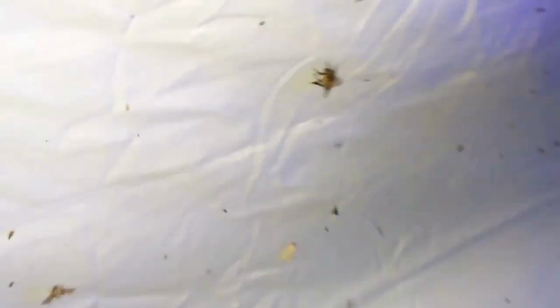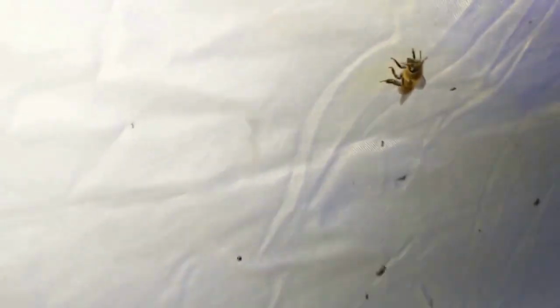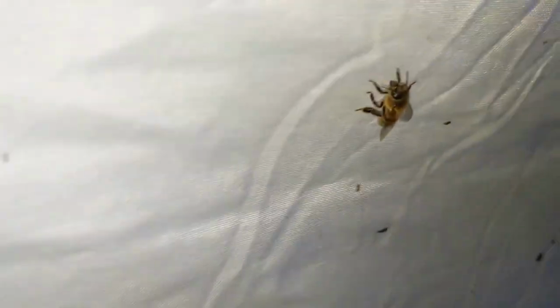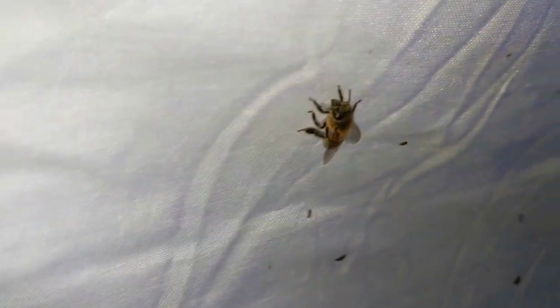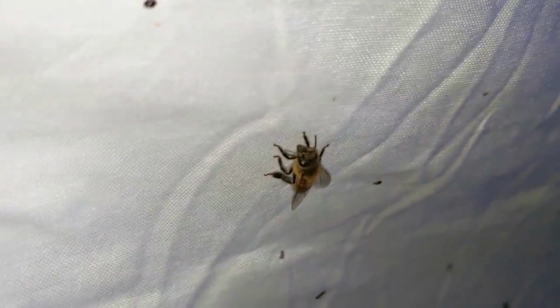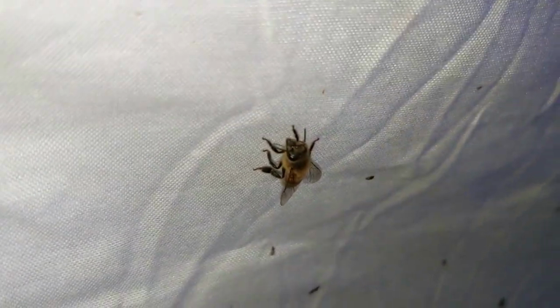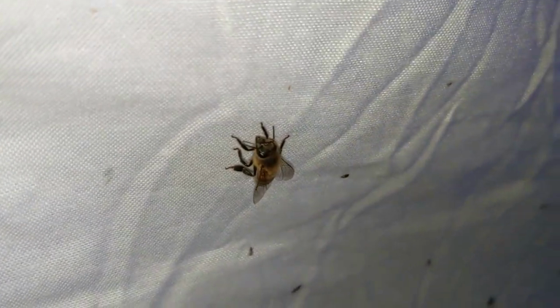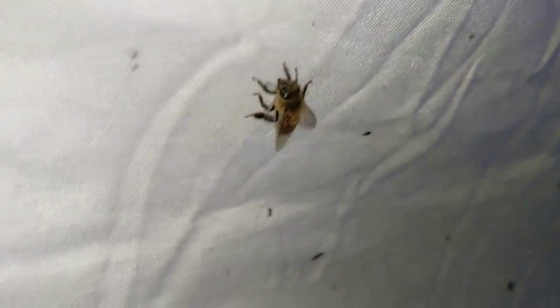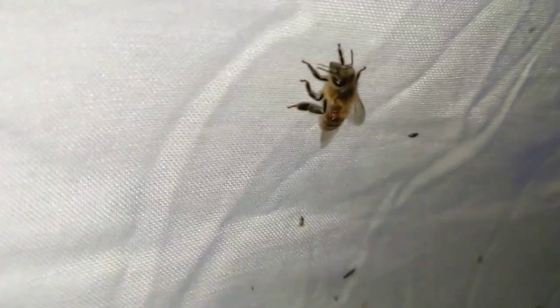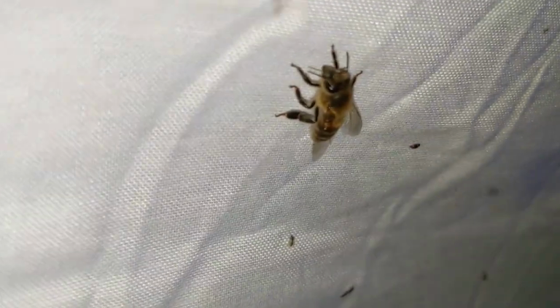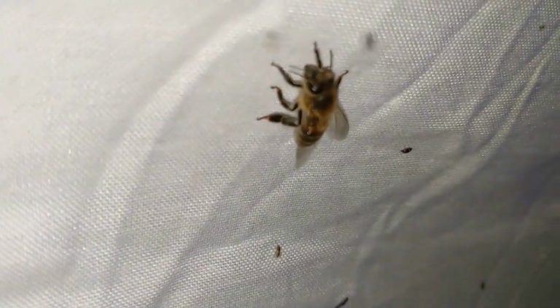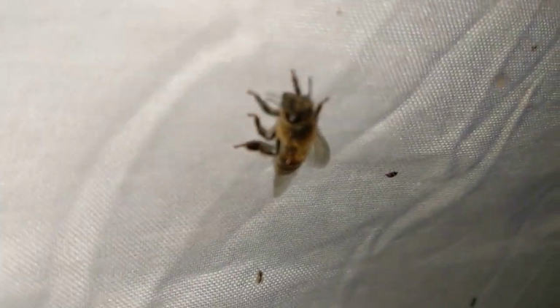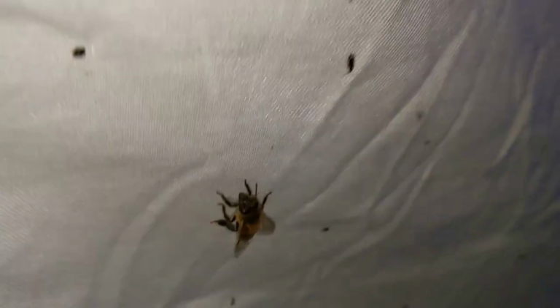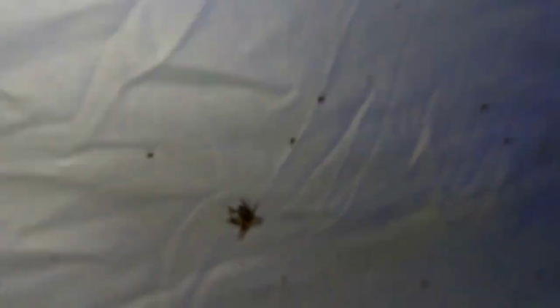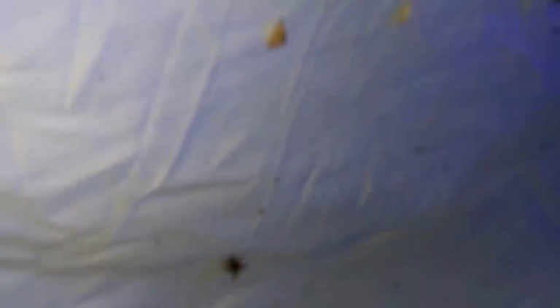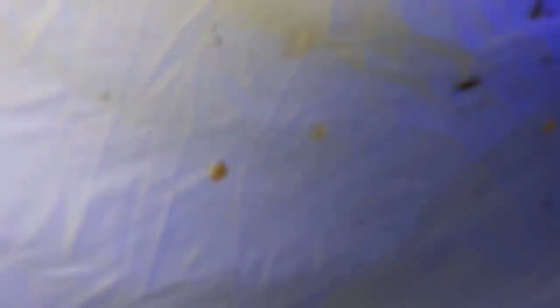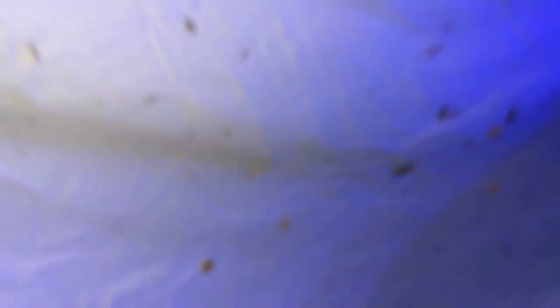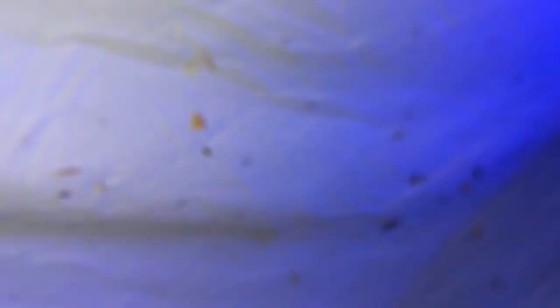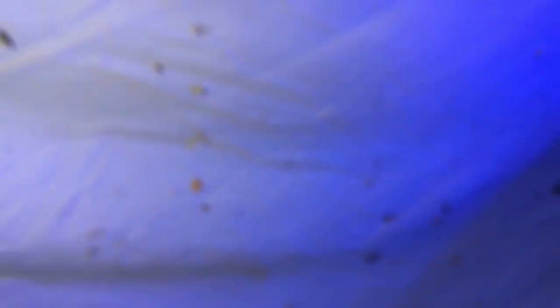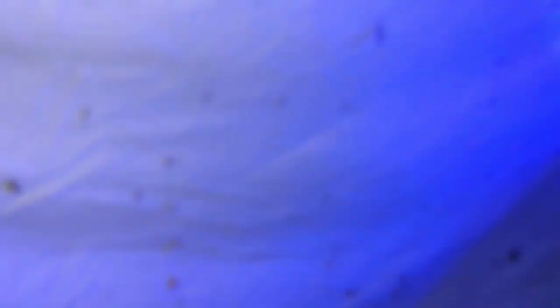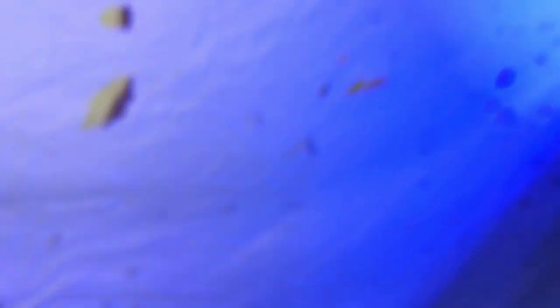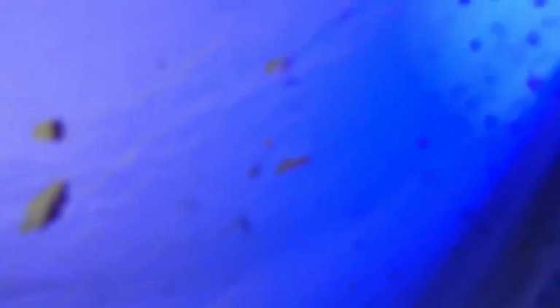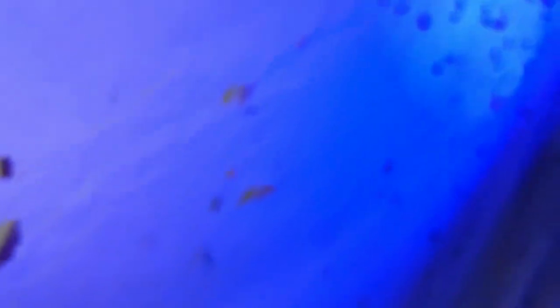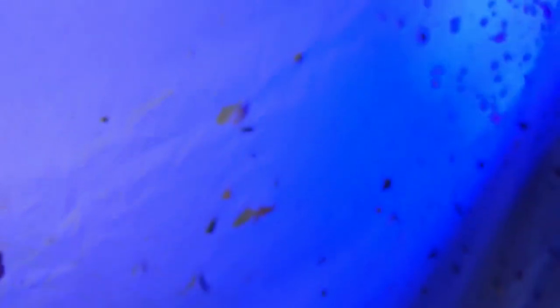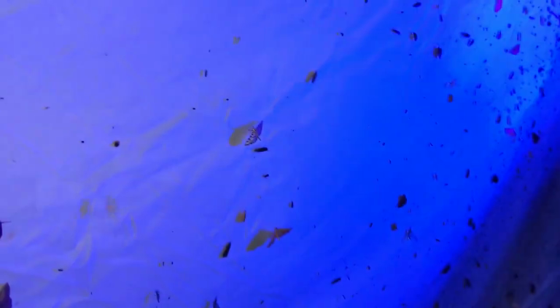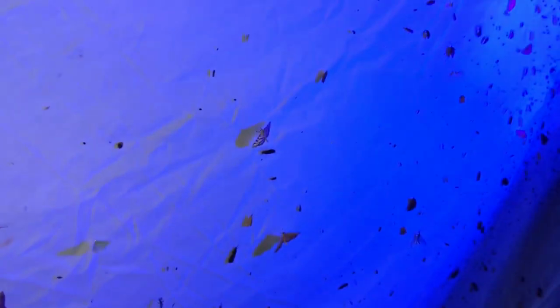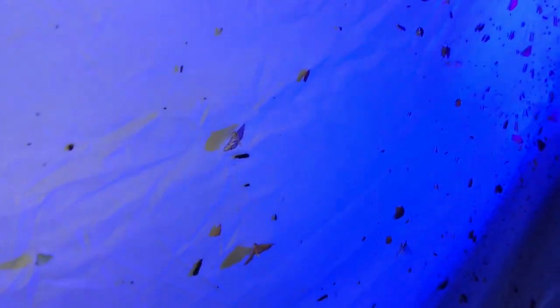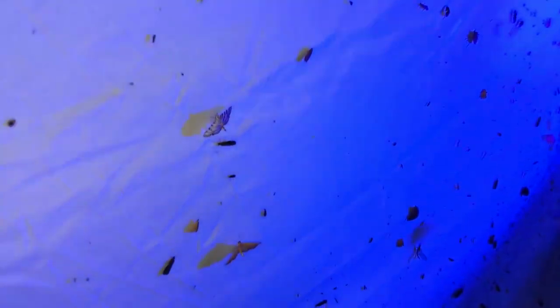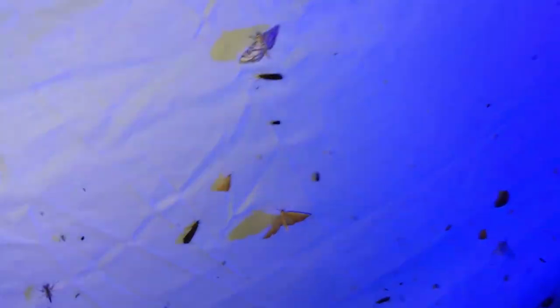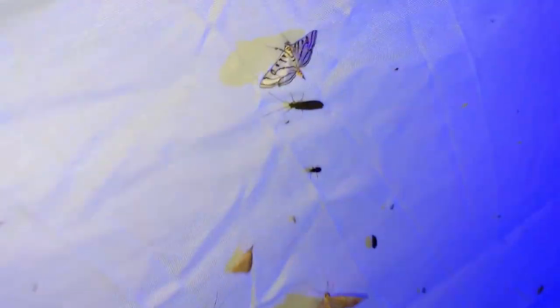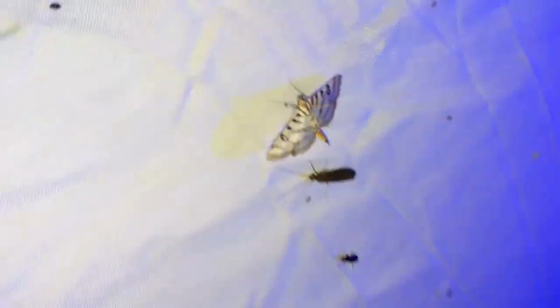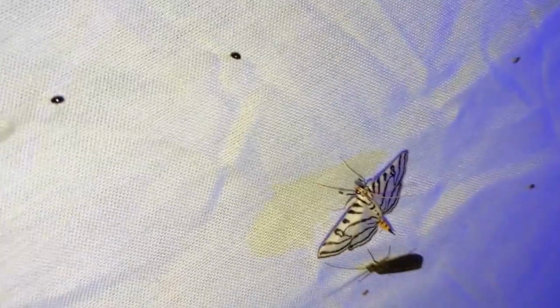Got a honeybee, and oh — this is a beautiful moth right here.